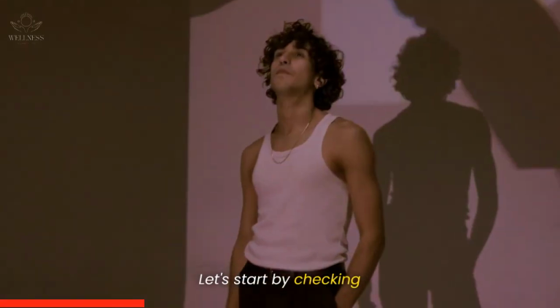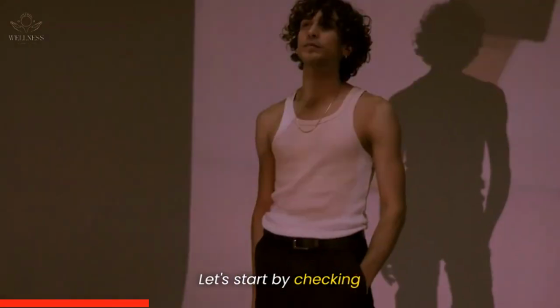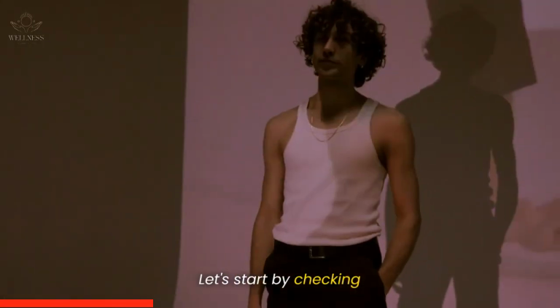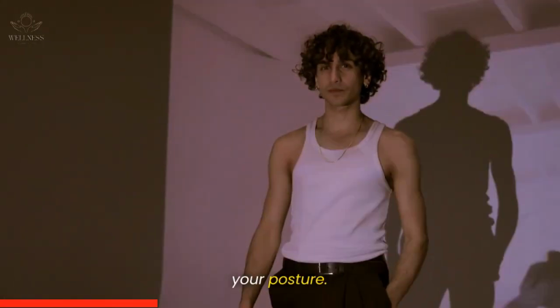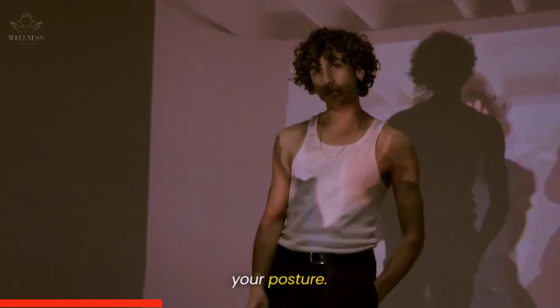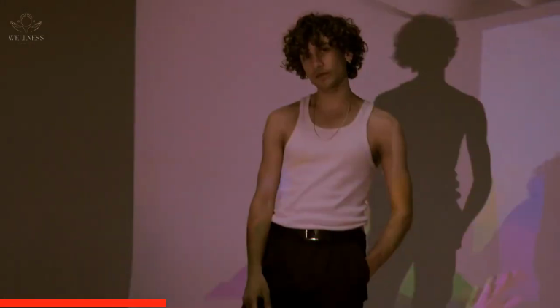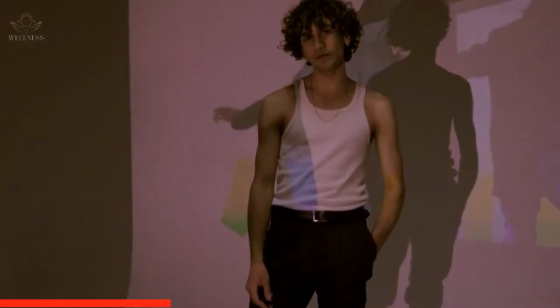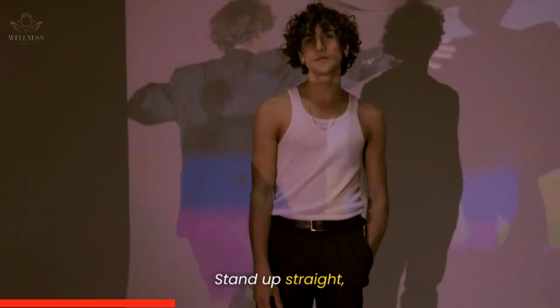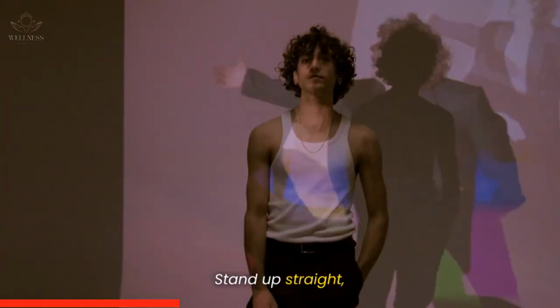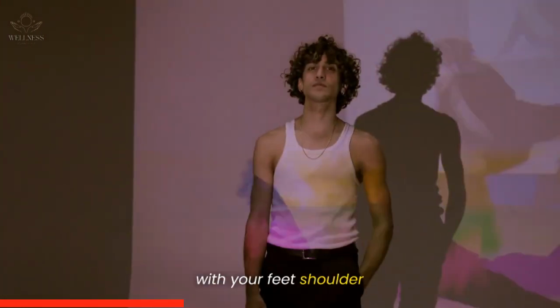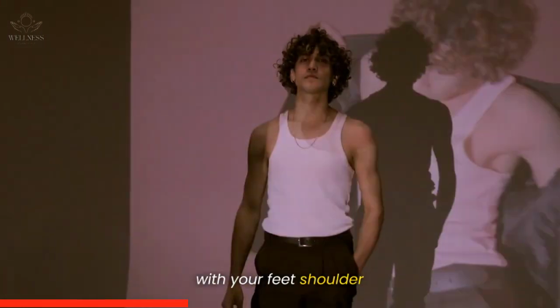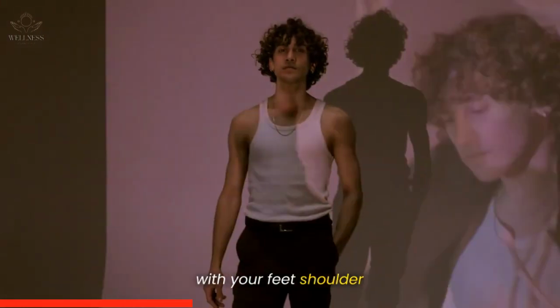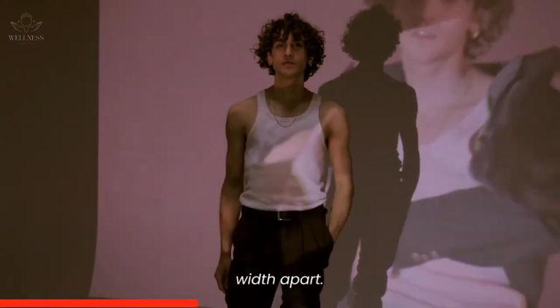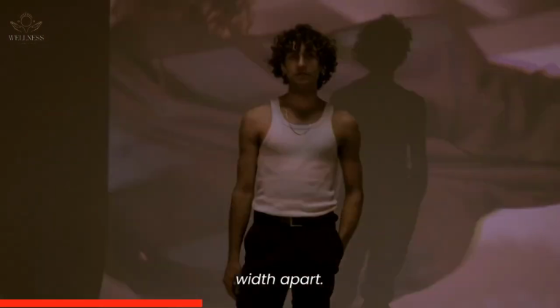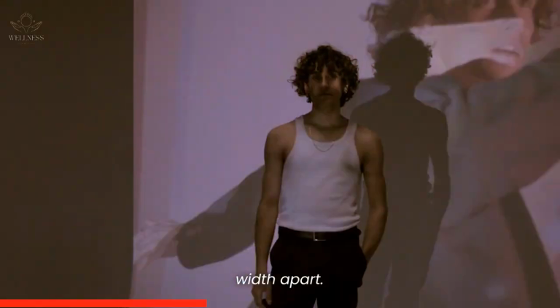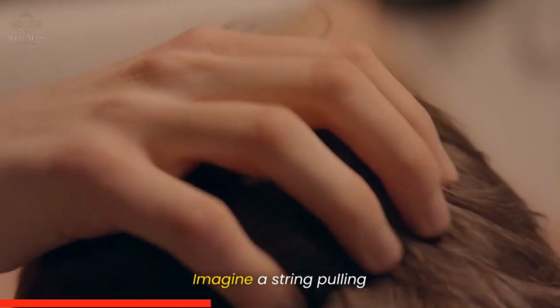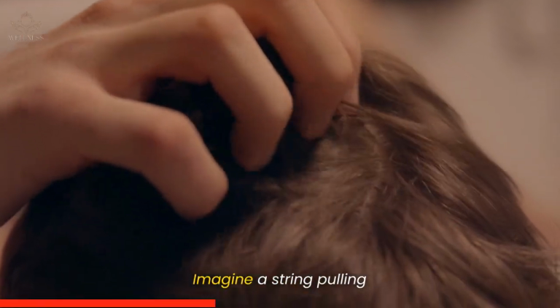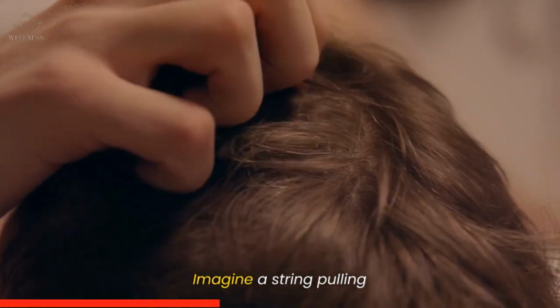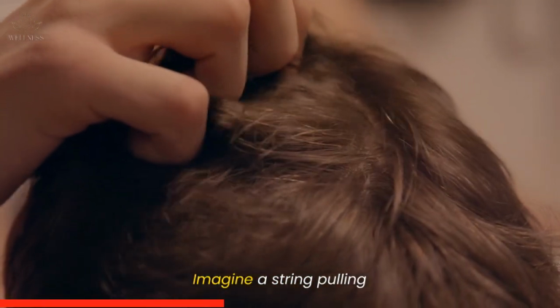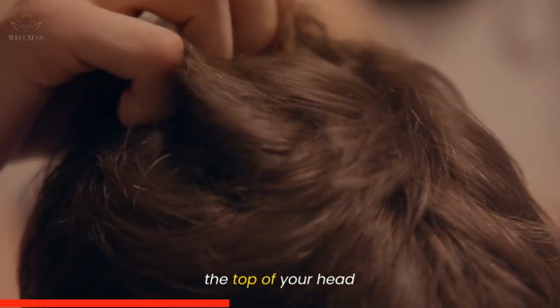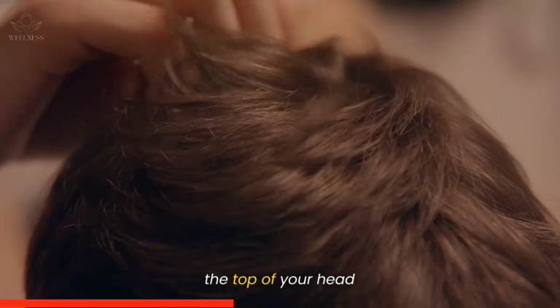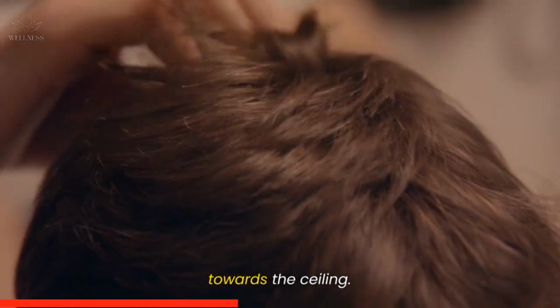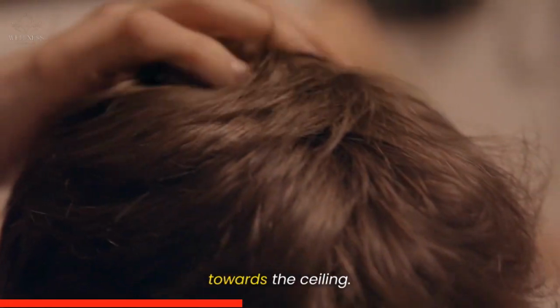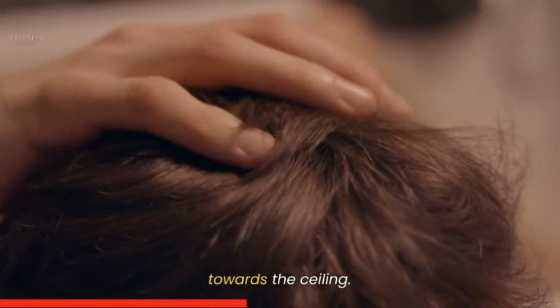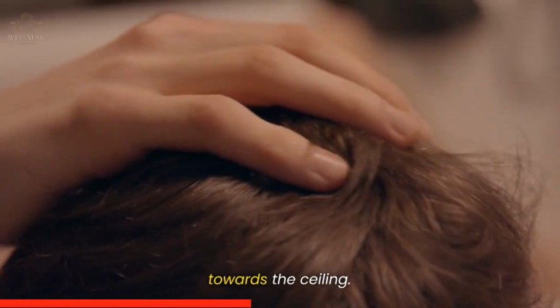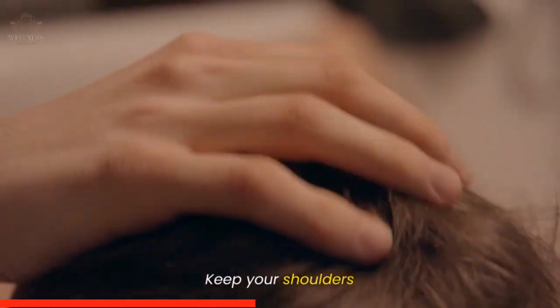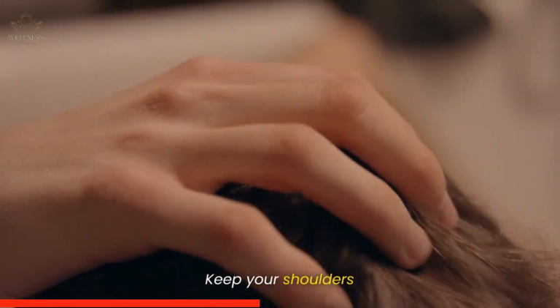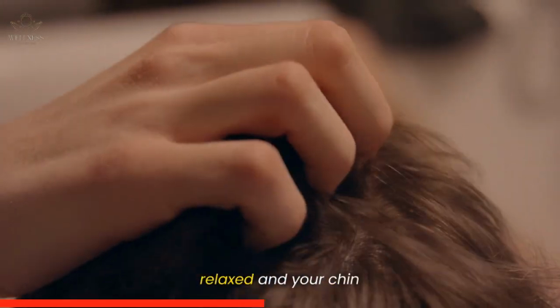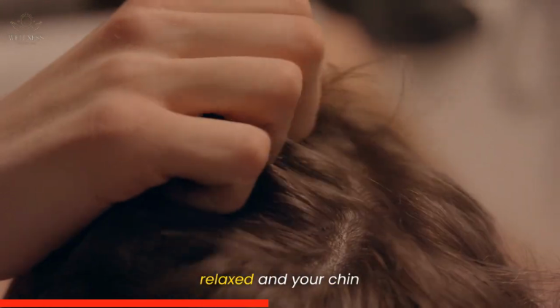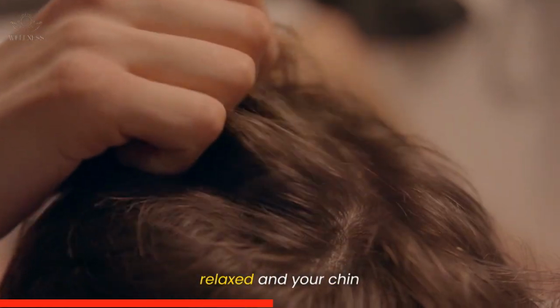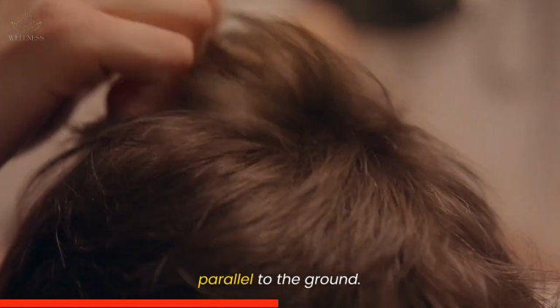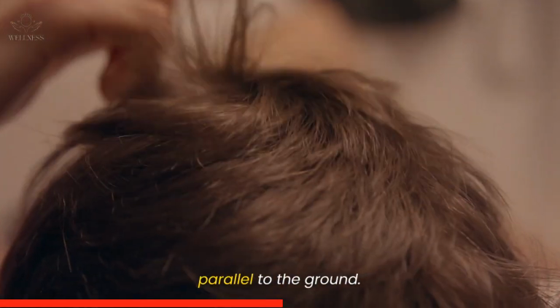Let's start by checking your posture. Stand up straight with your feet shoulder-width apart. Imagine a string pulling the top of your head towards the ceiling. Keep your shoulders relaxed and your chin parallel to the ground.